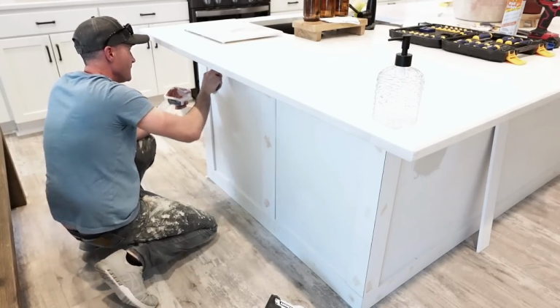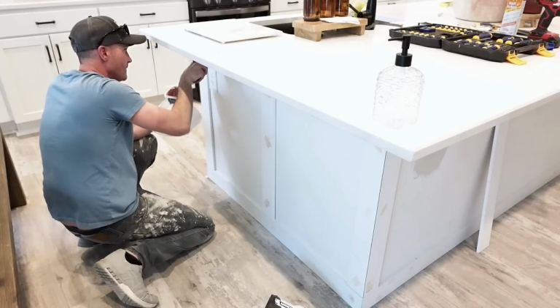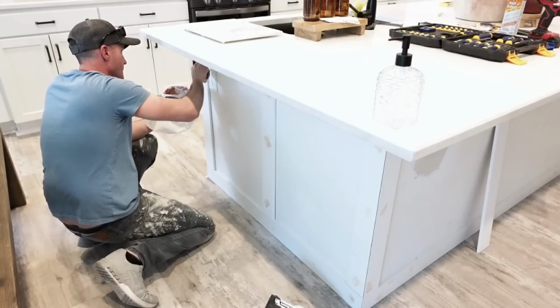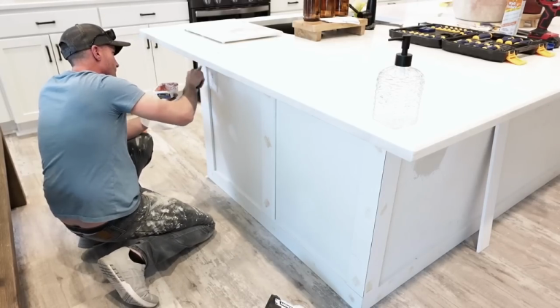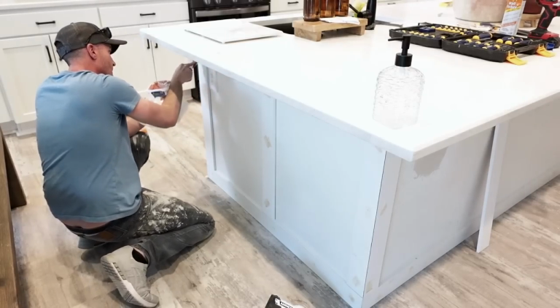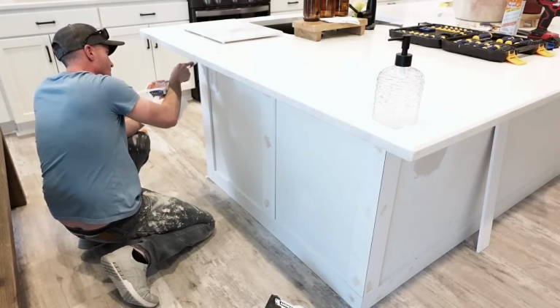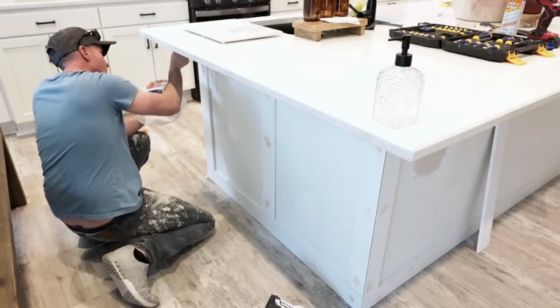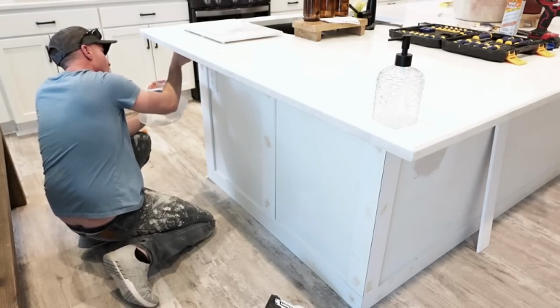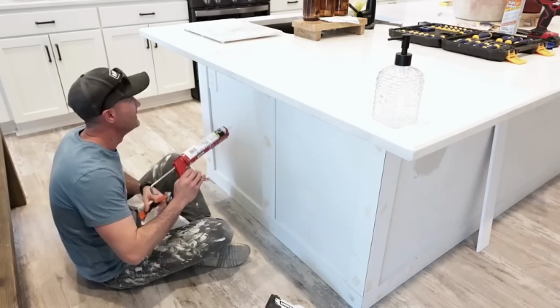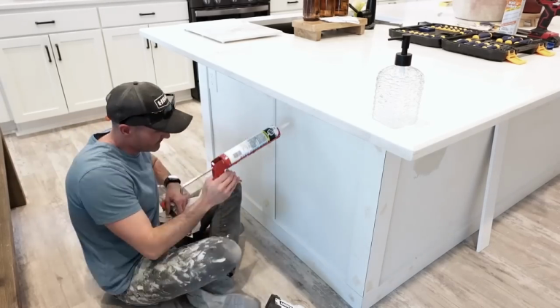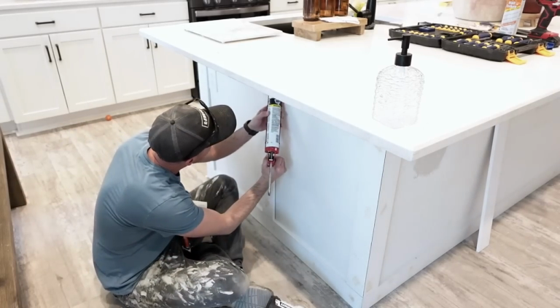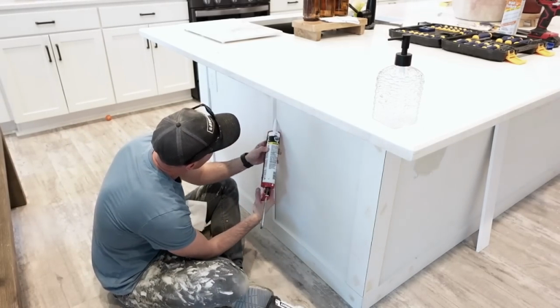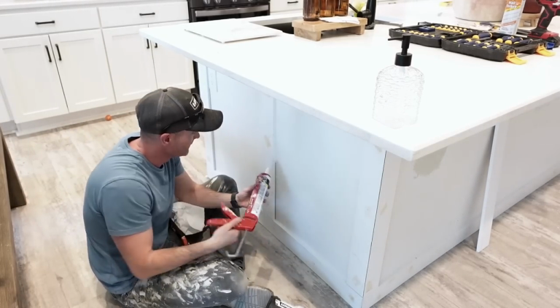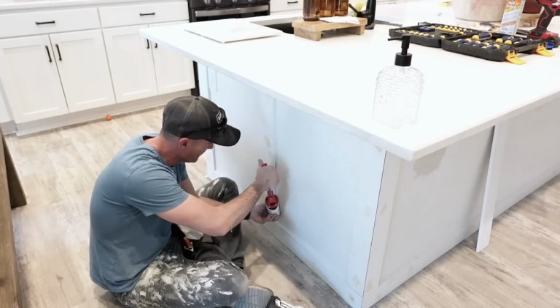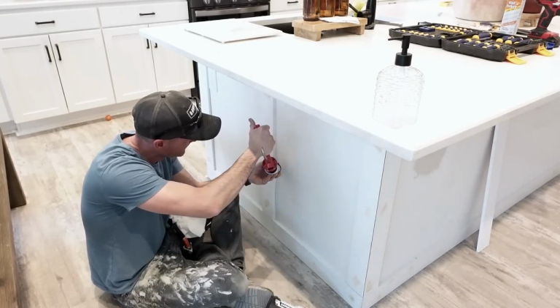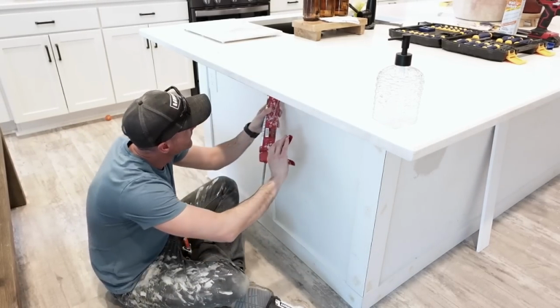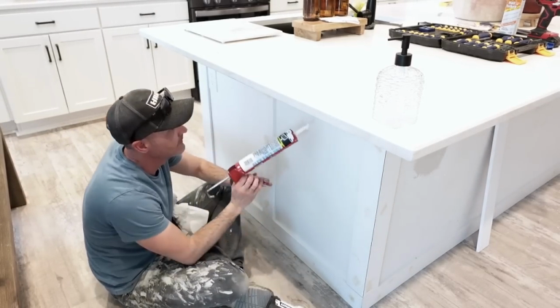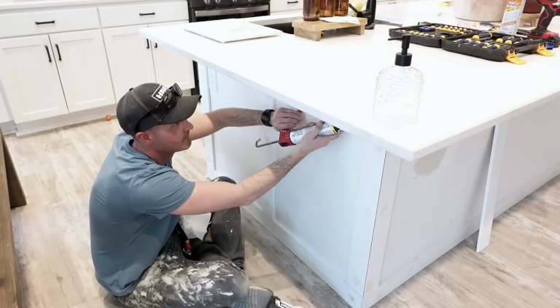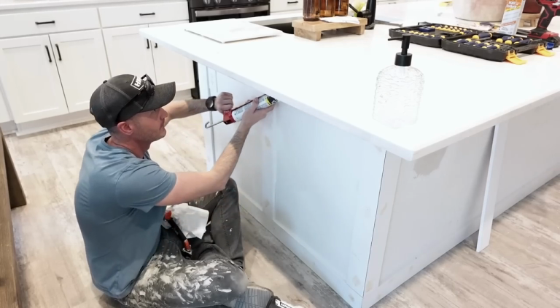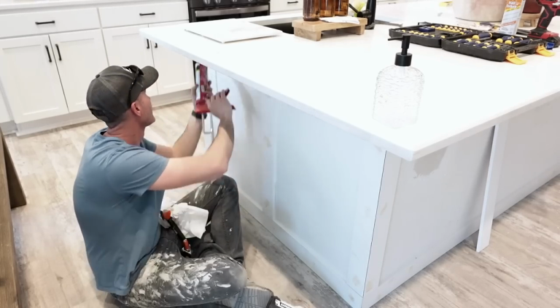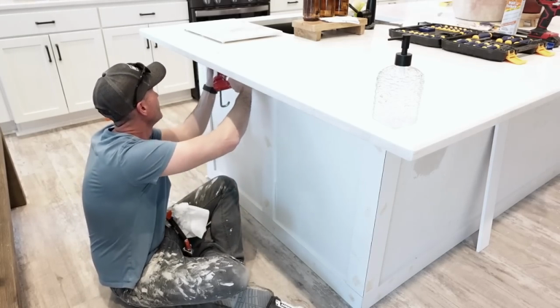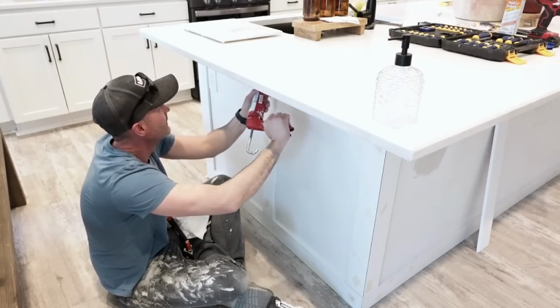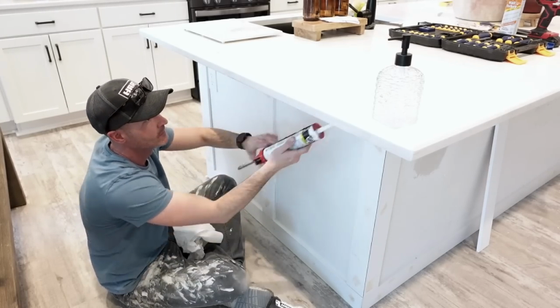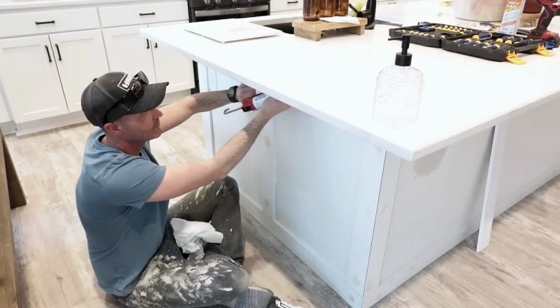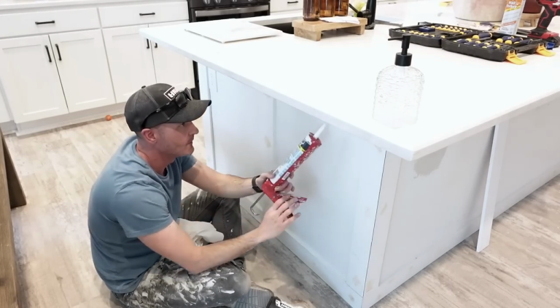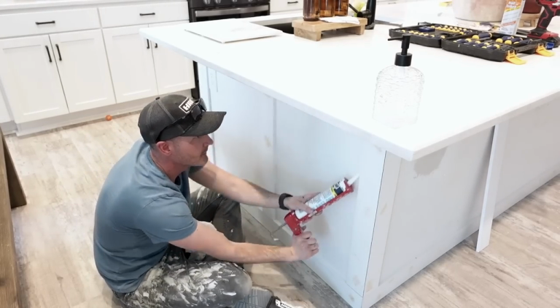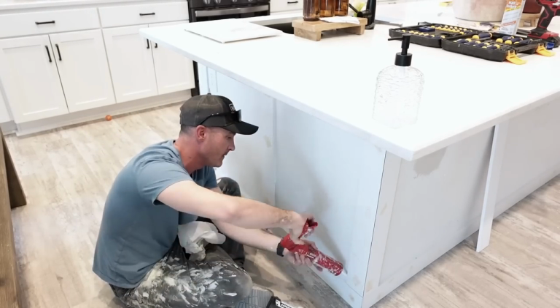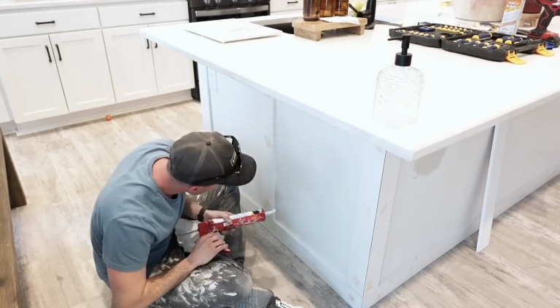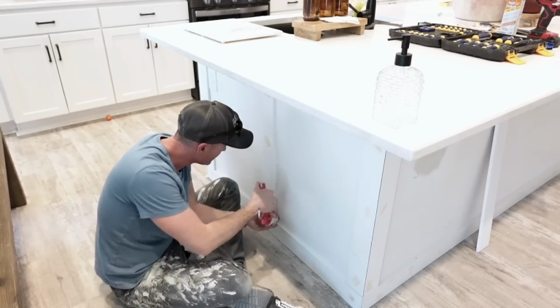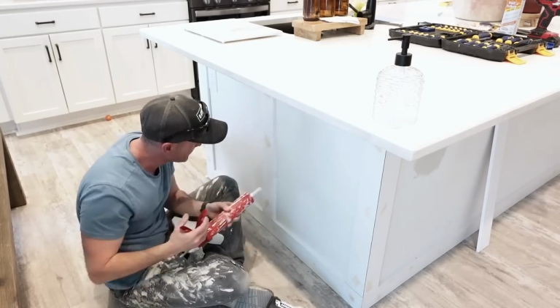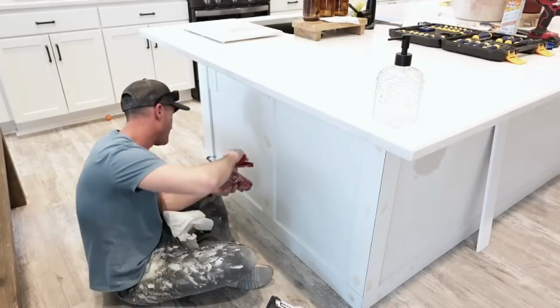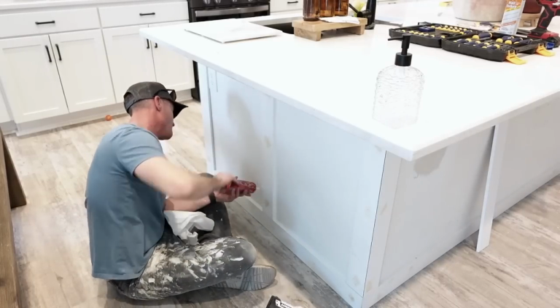My husband is filling in all the nail holes and then starting to caulk. These two things really complete any DIY project when it comes to accent walls — it makes everything look built into the house and like it was permanently put there.